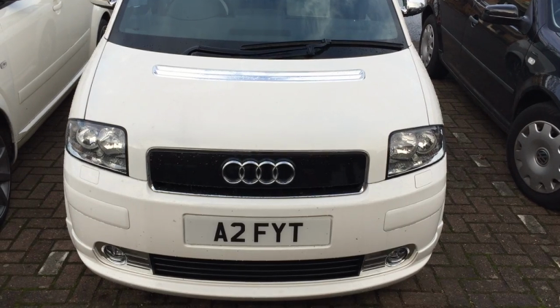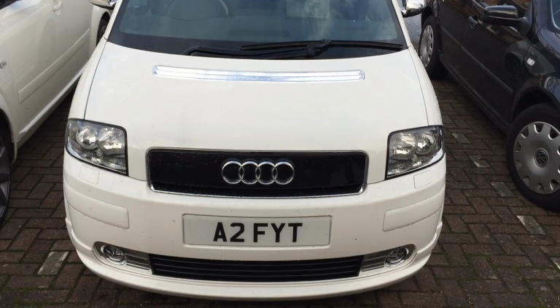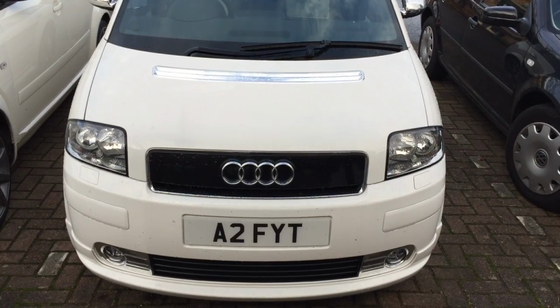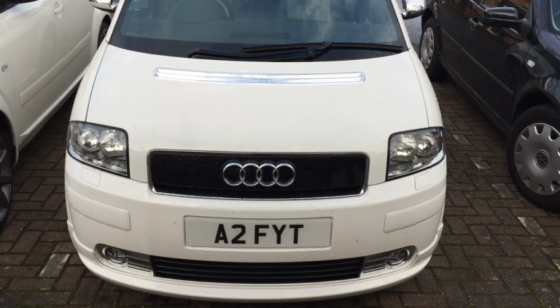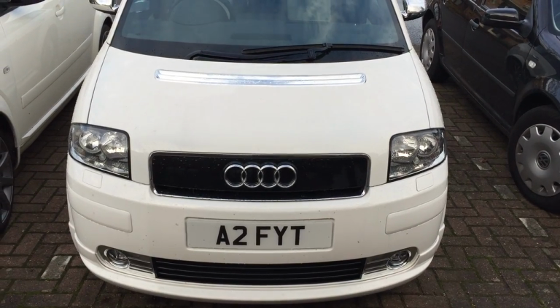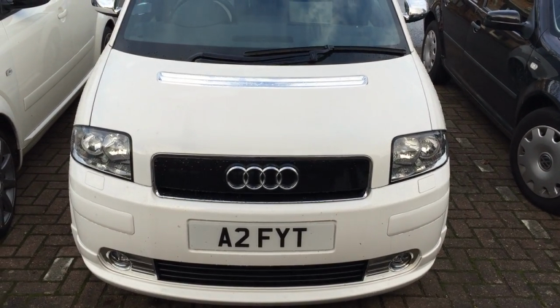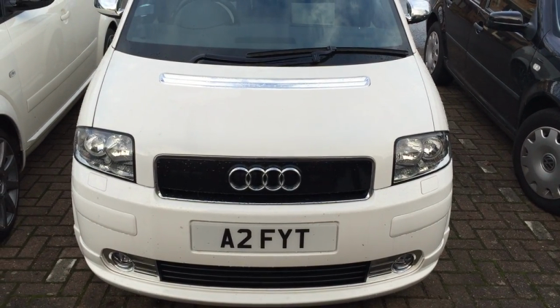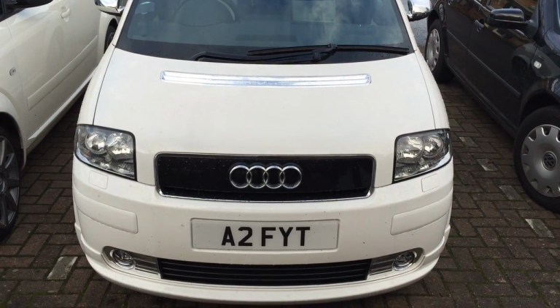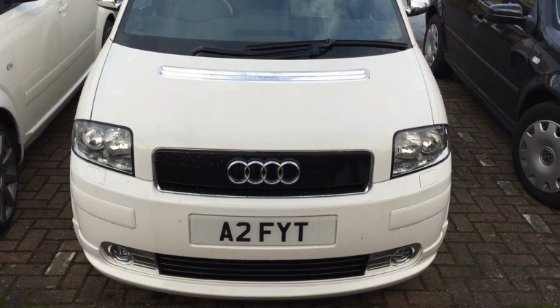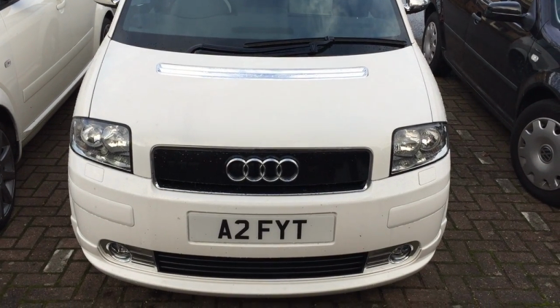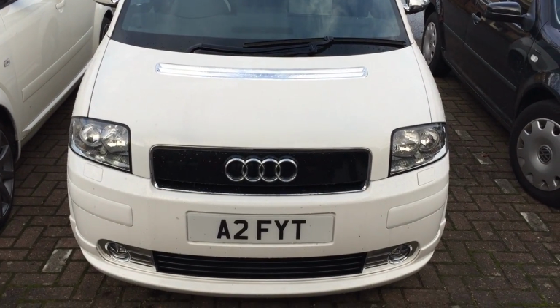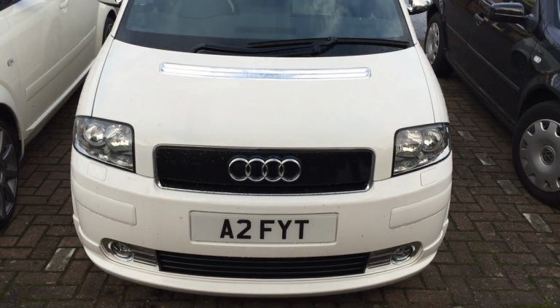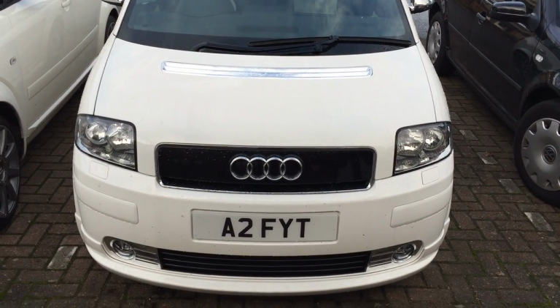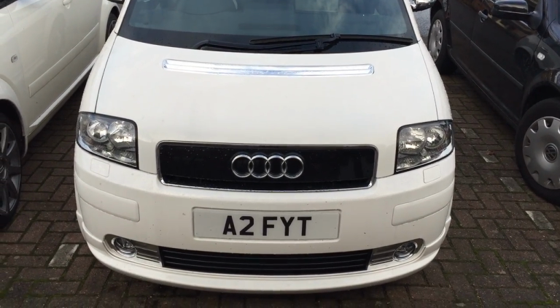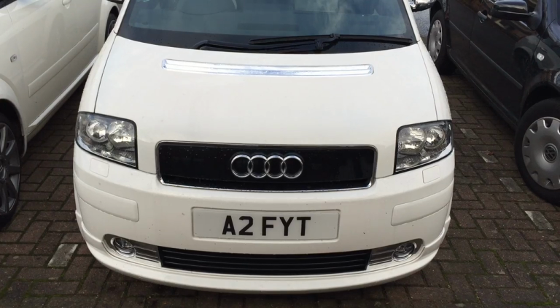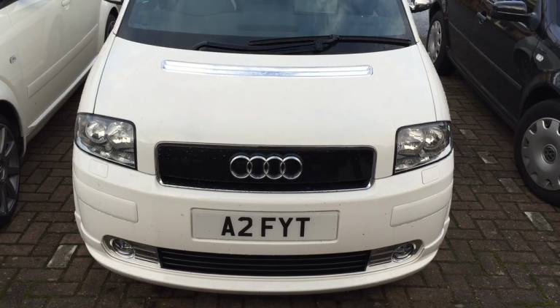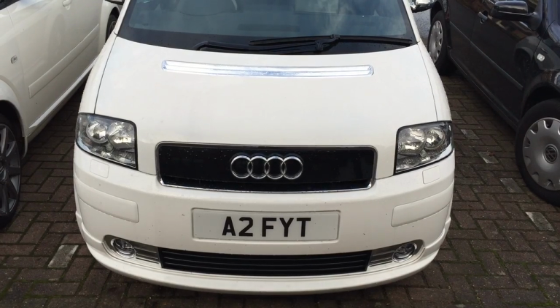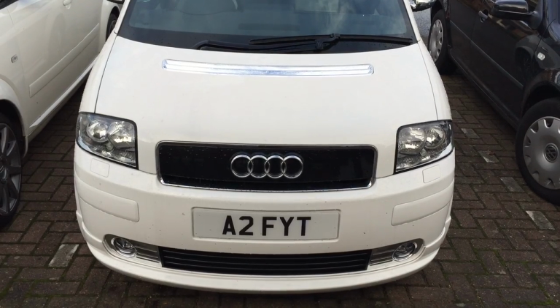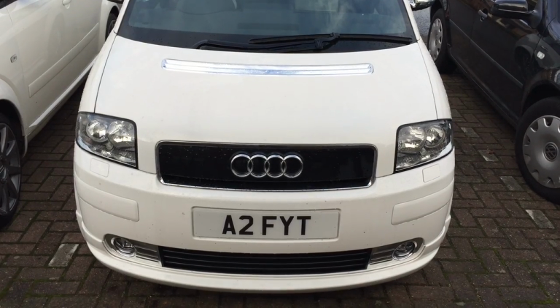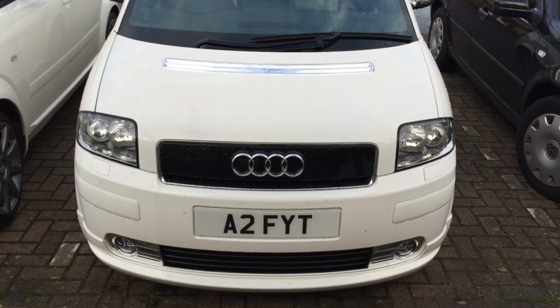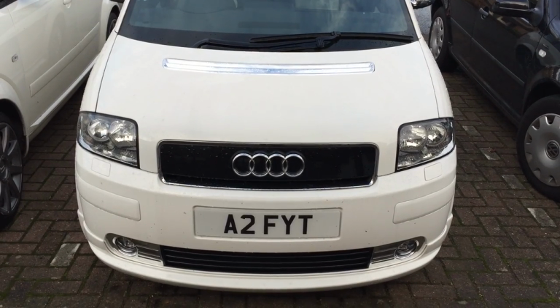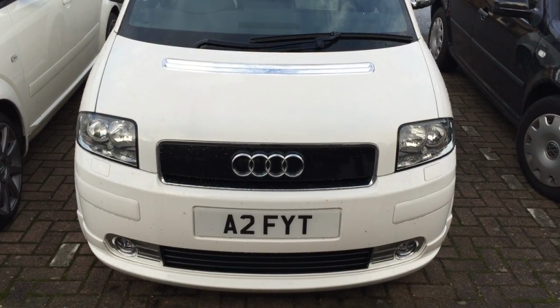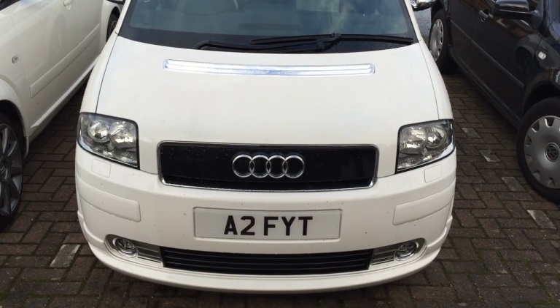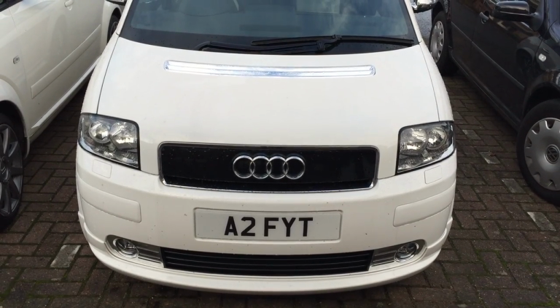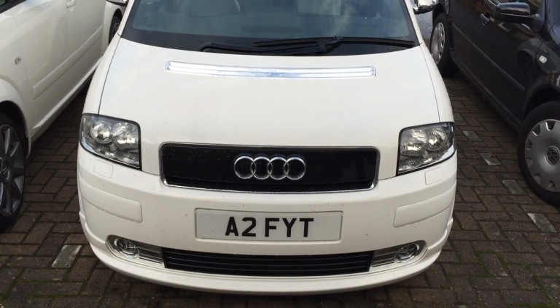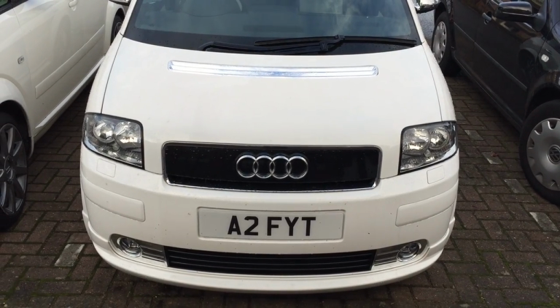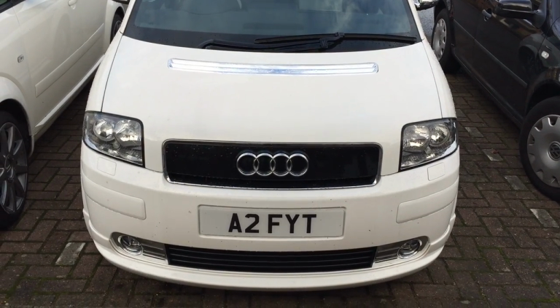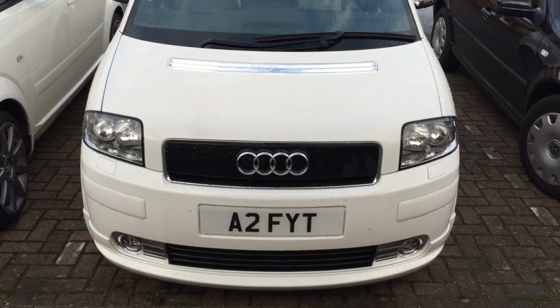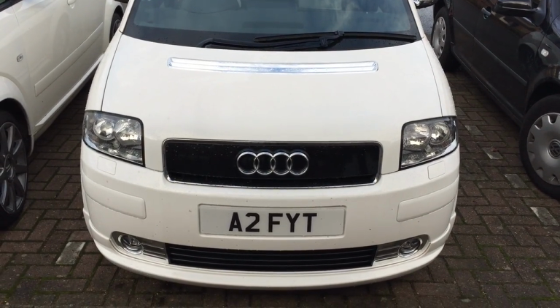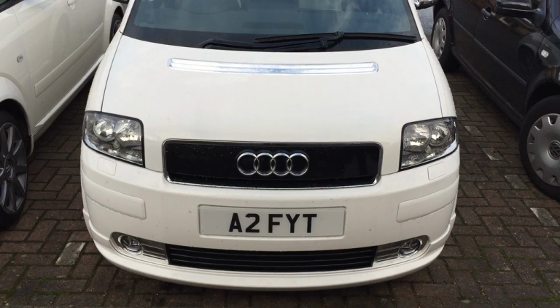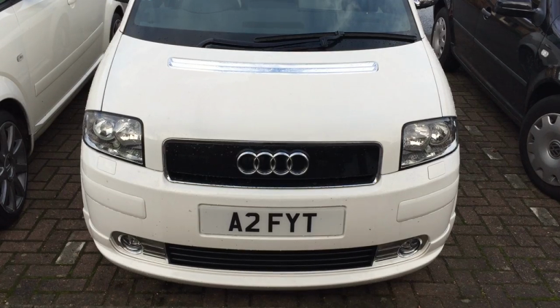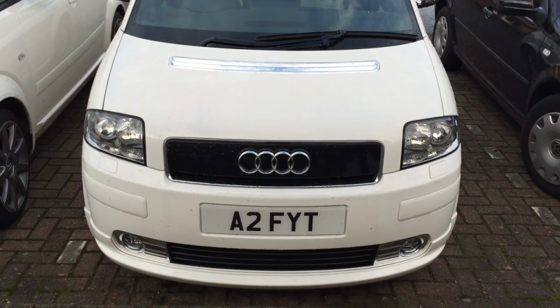So this is just to demonstrate the coming home and leaving home light function that is part of the kit when you get the auto headlamps conversion. I've tricked up the sensor to think it's dark.